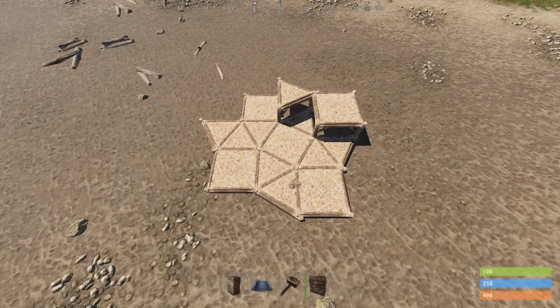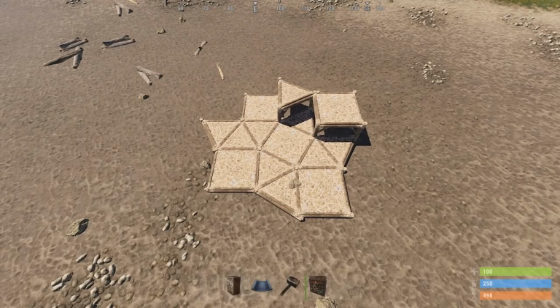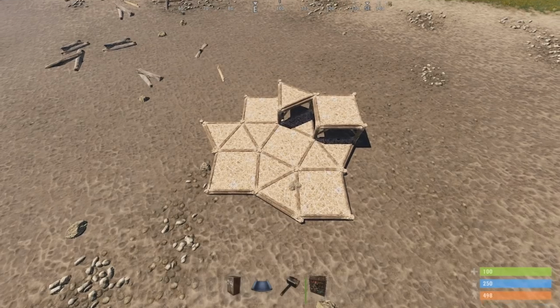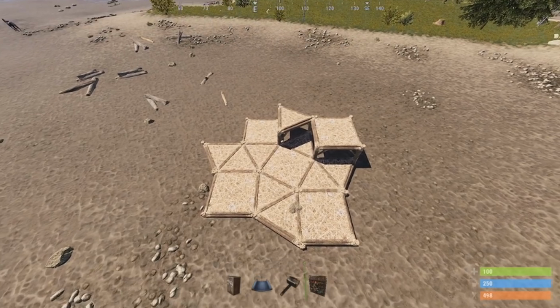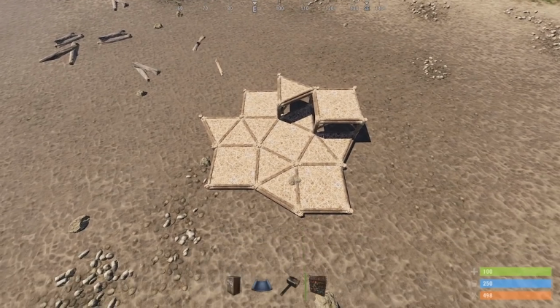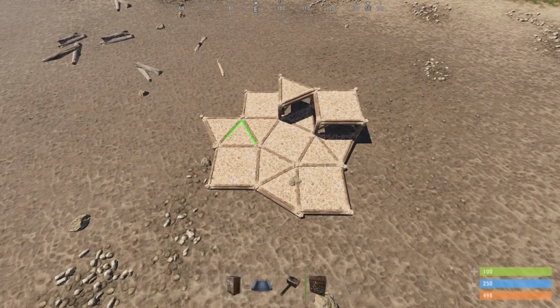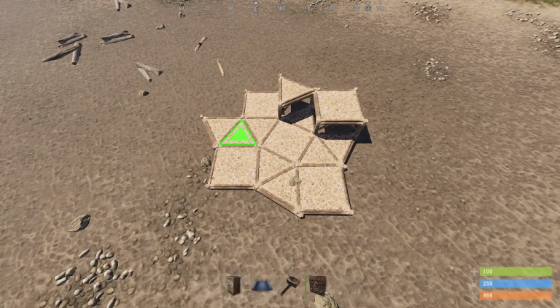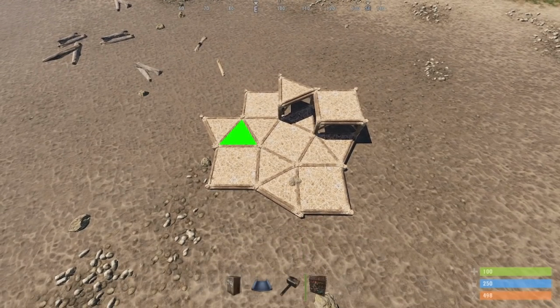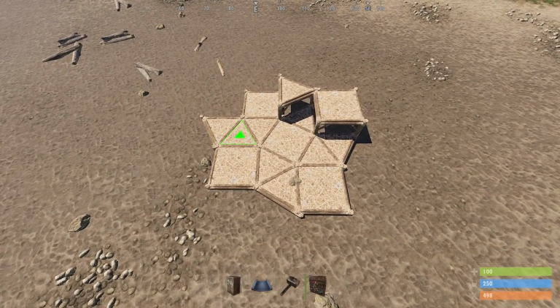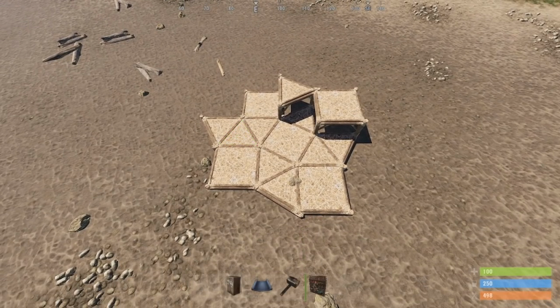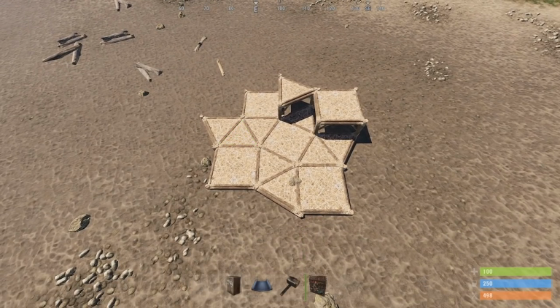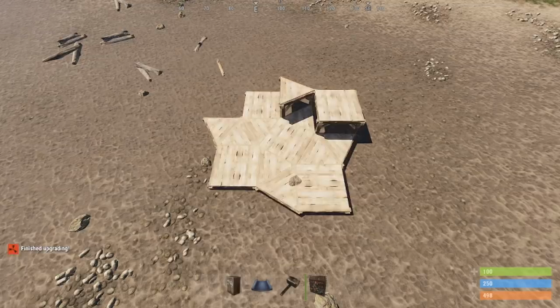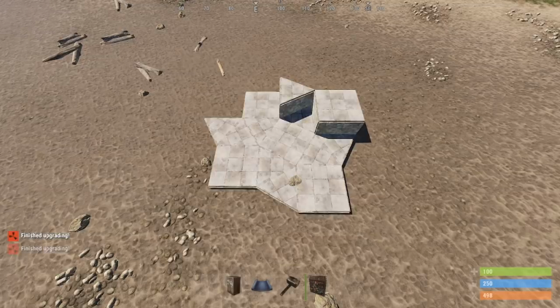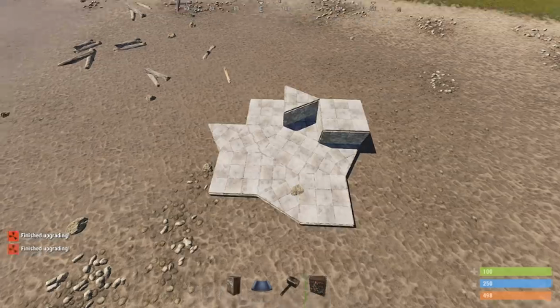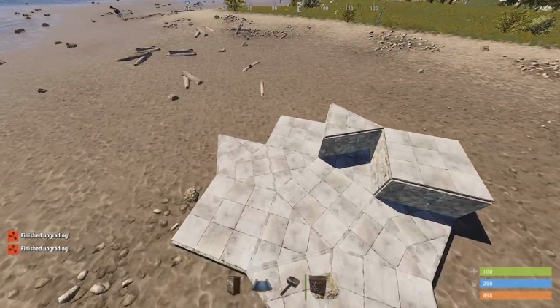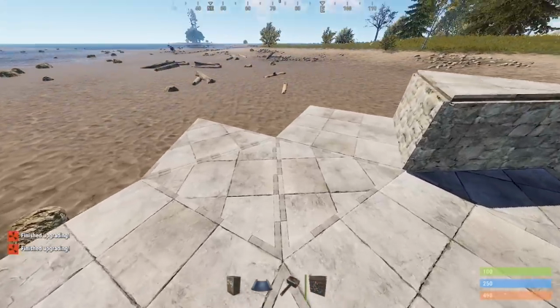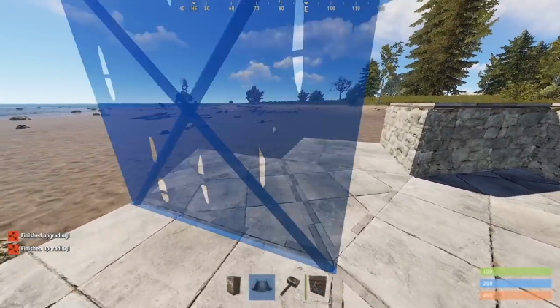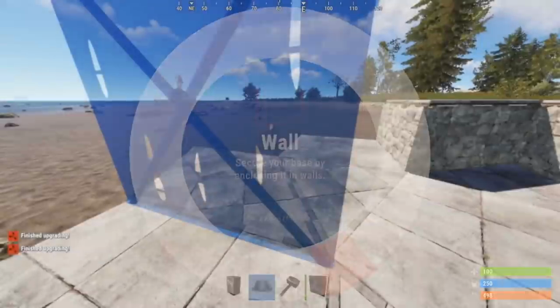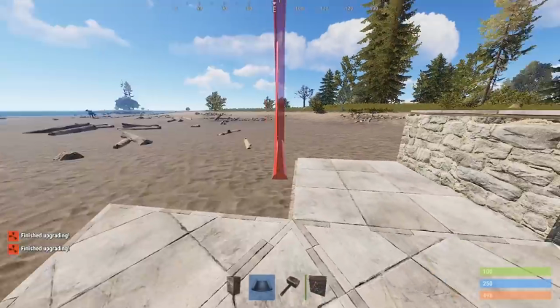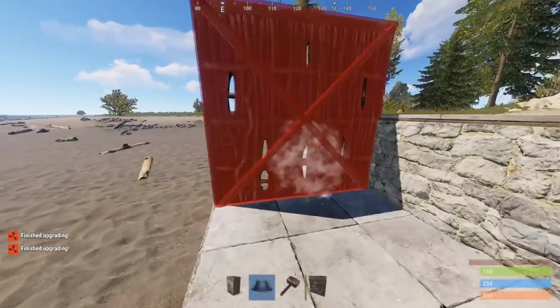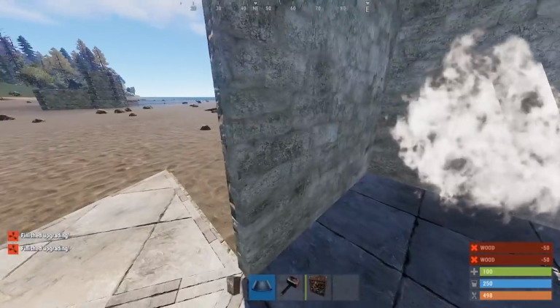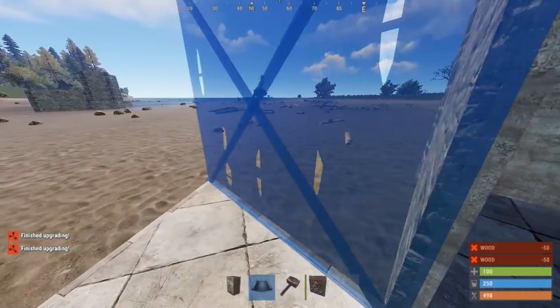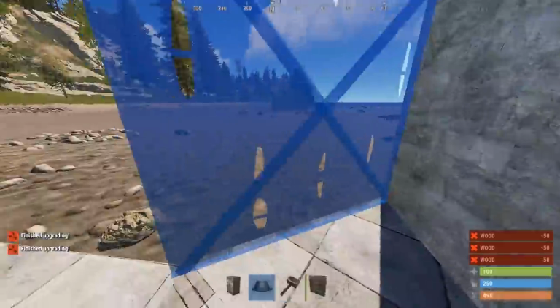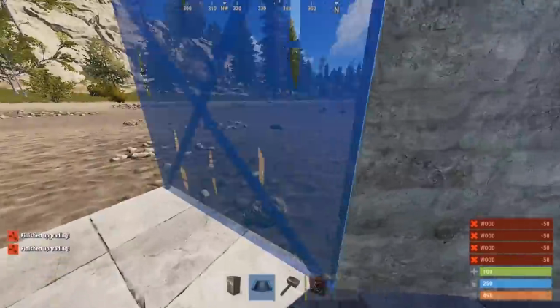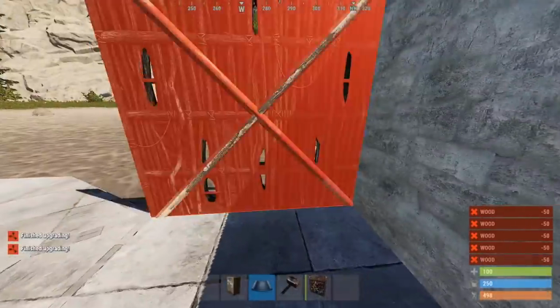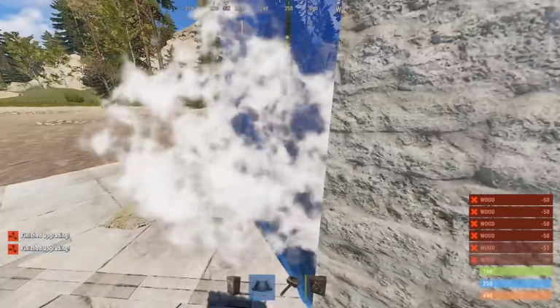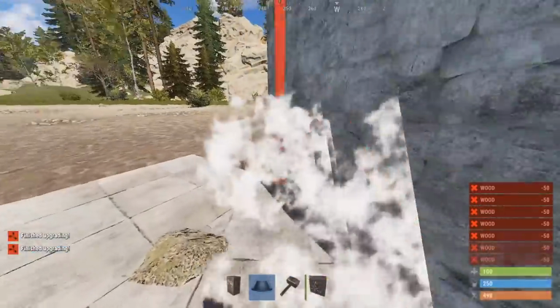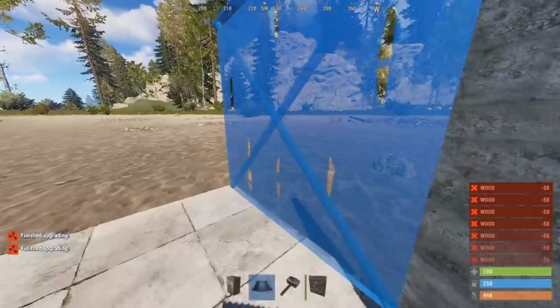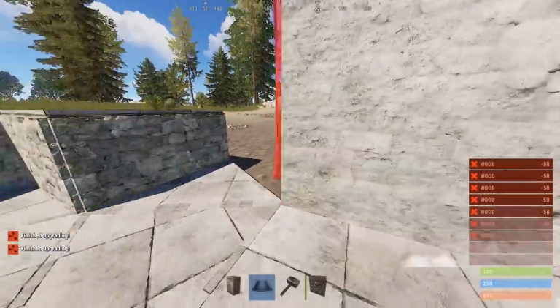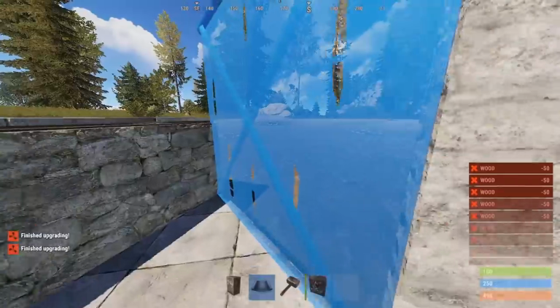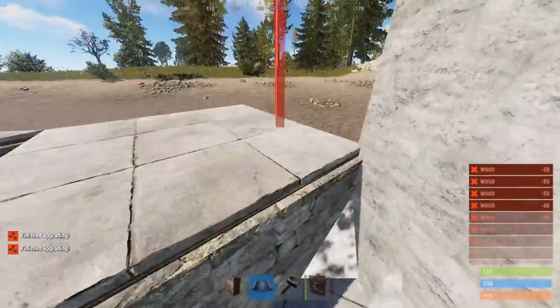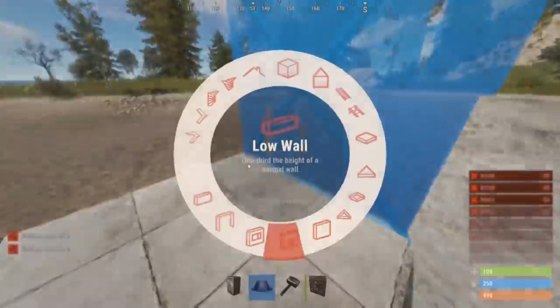This will be our starting footprint and our TC will go in this triangle. When you're ready to build this, you'll want to upgrade it right to stone and then we can begin walling it in. For most of this part we'll be using full walls, but when you get to the raised foundations, use half walls.